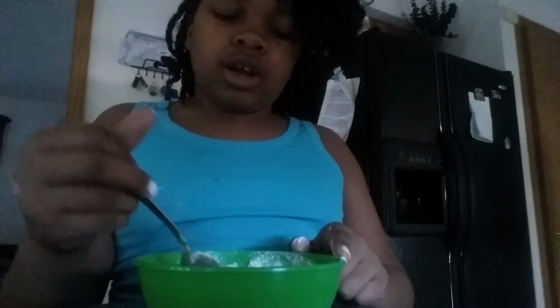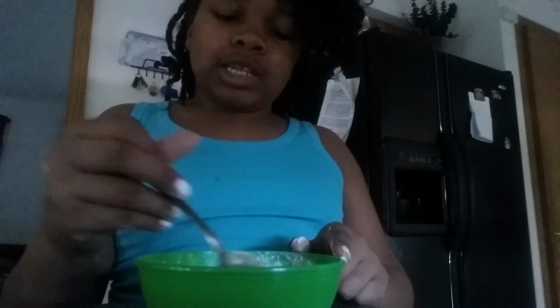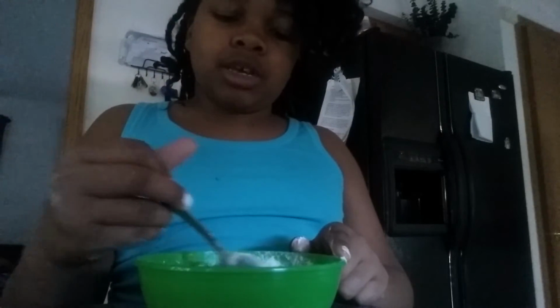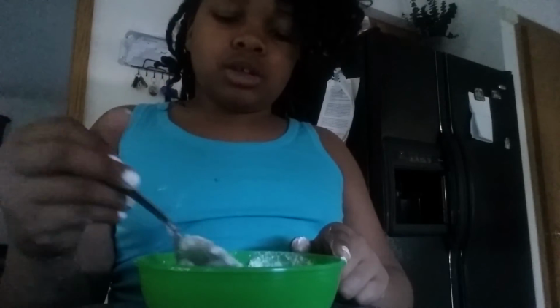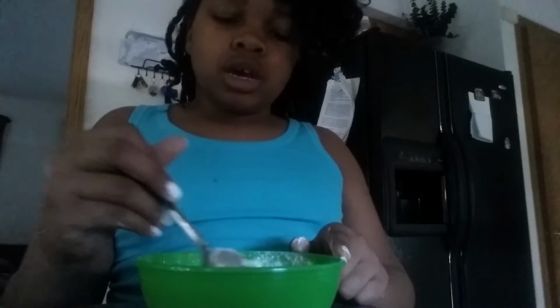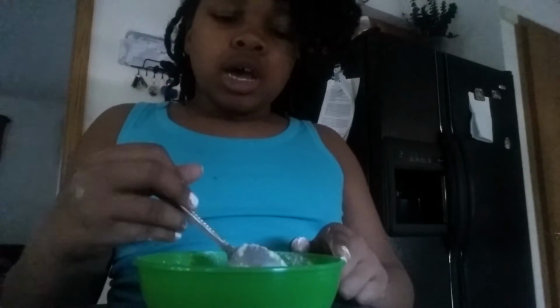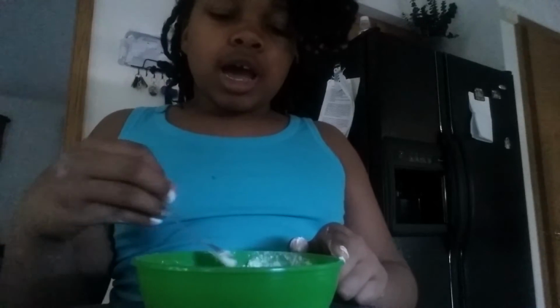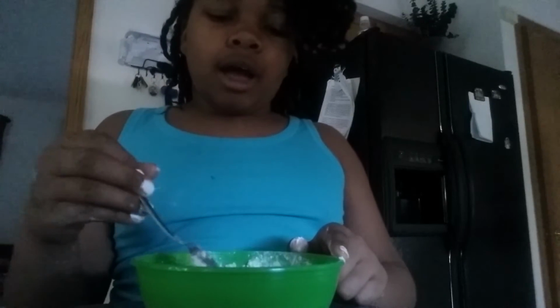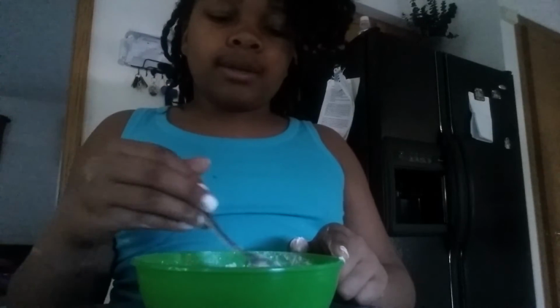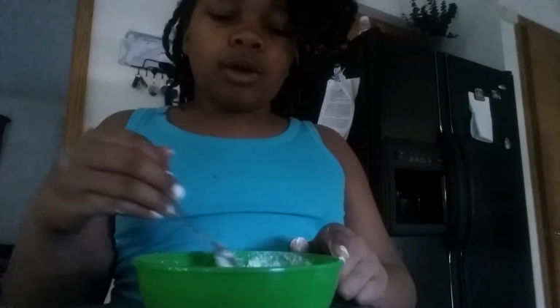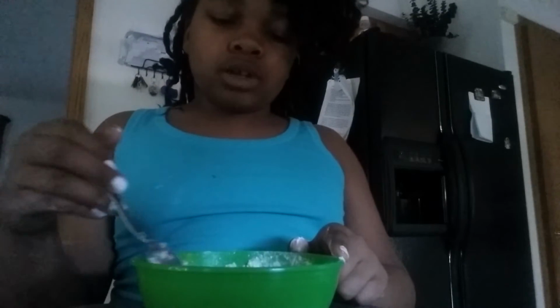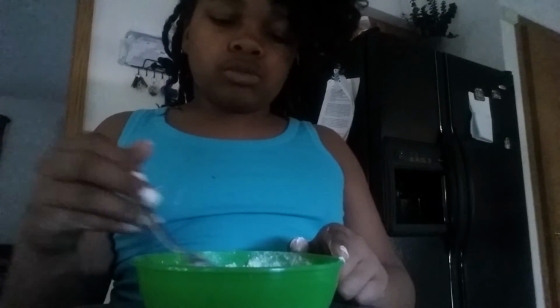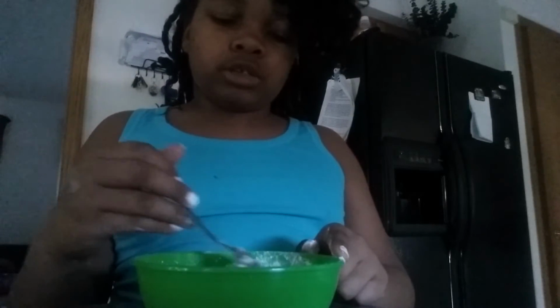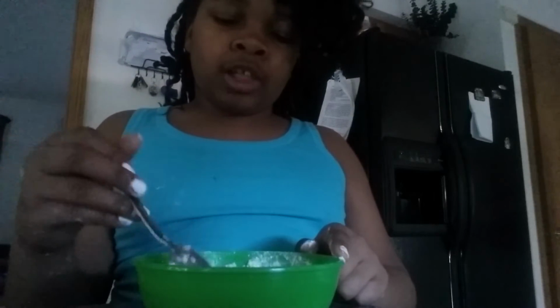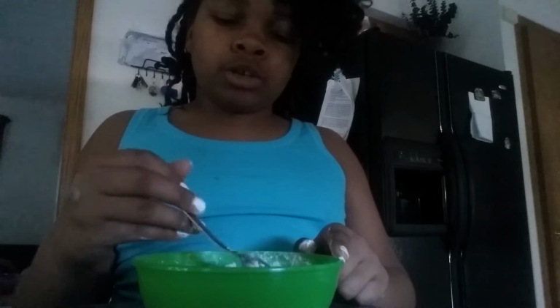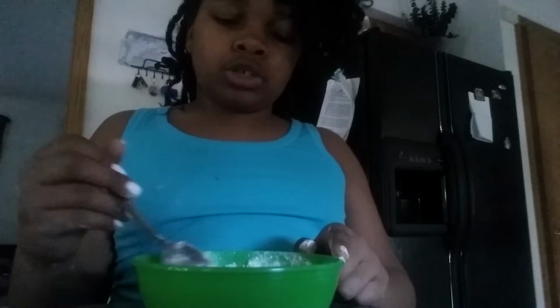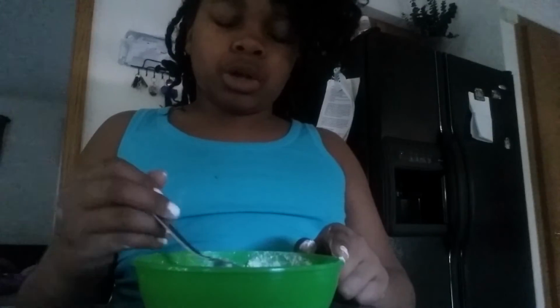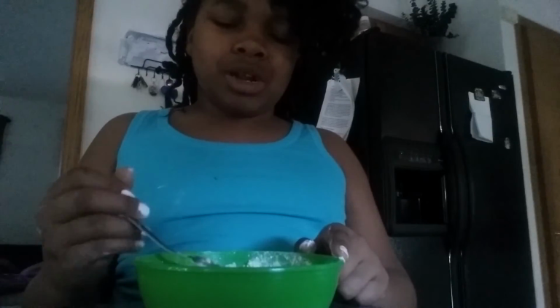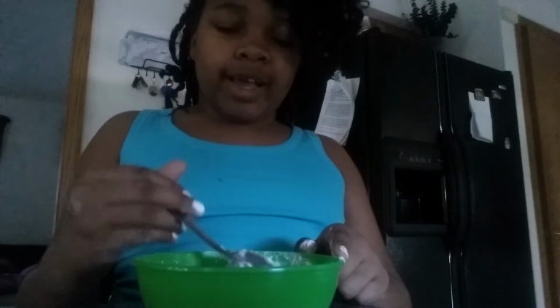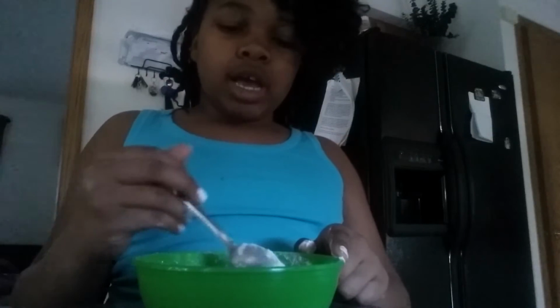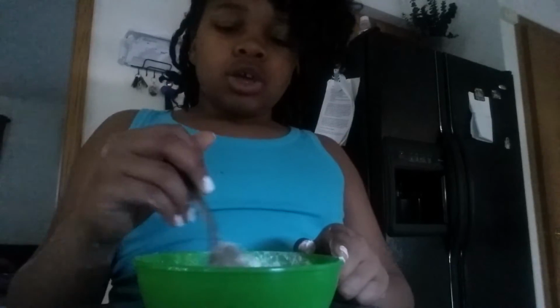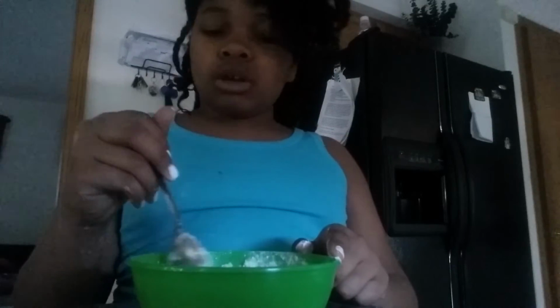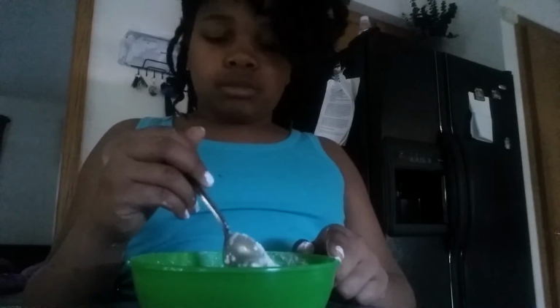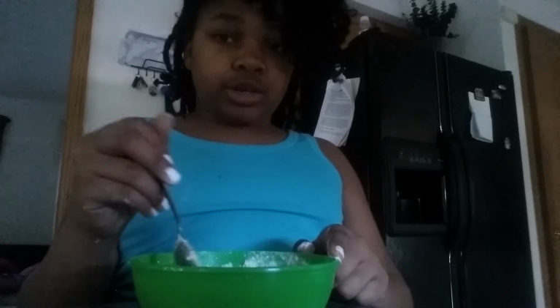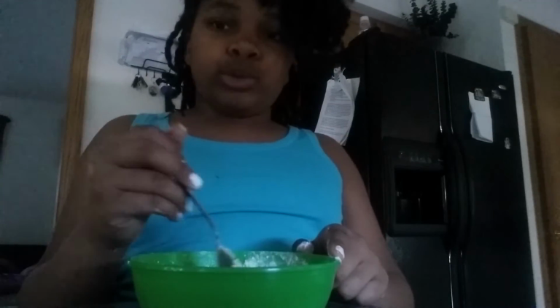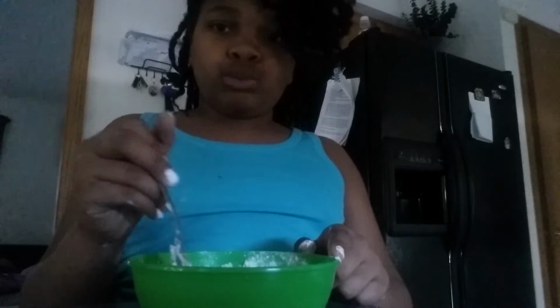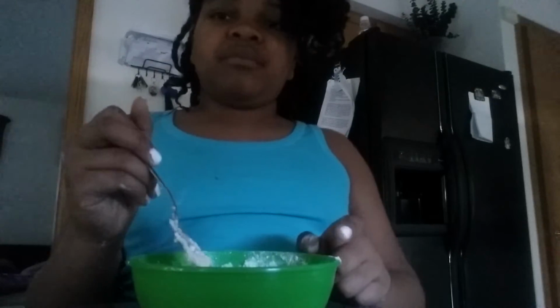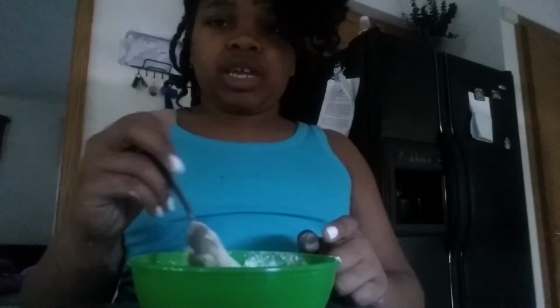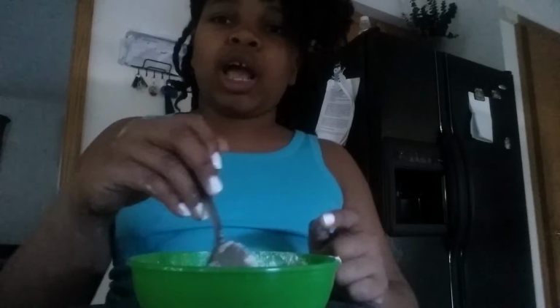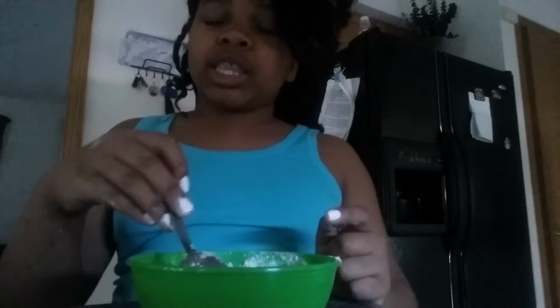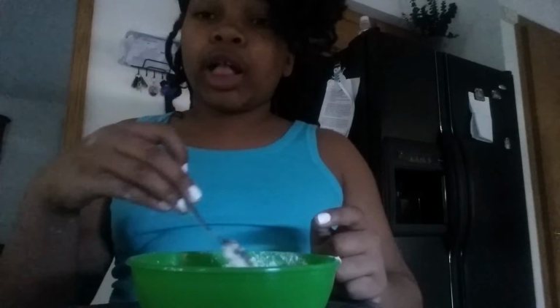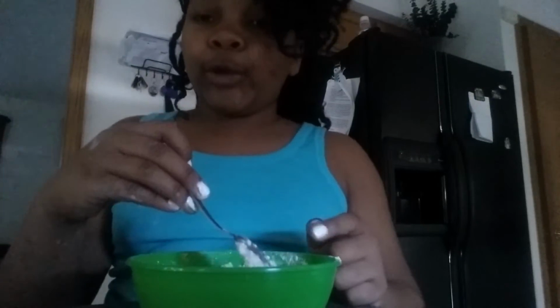You don't have to over-mix. Don't put too much flour because you don't want to make dough — you want to make glue.